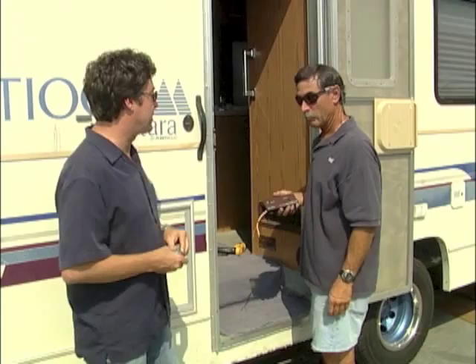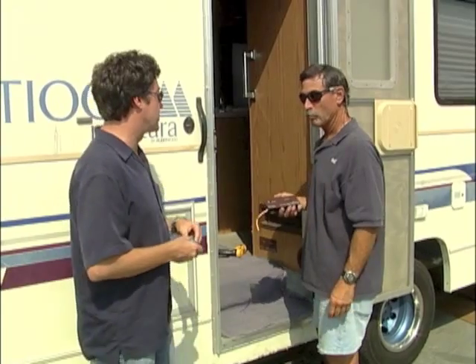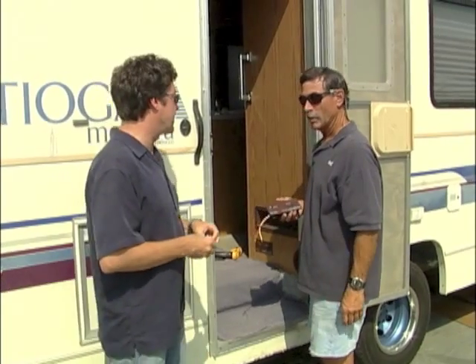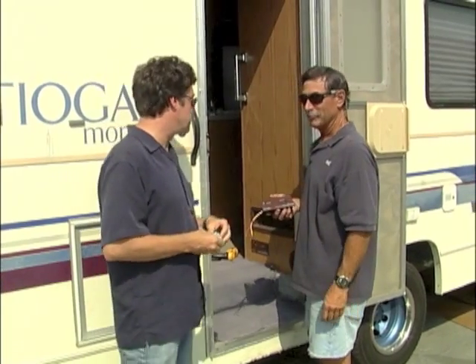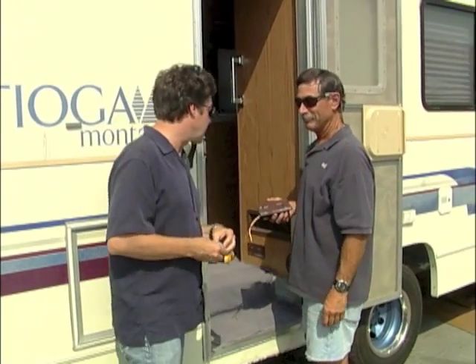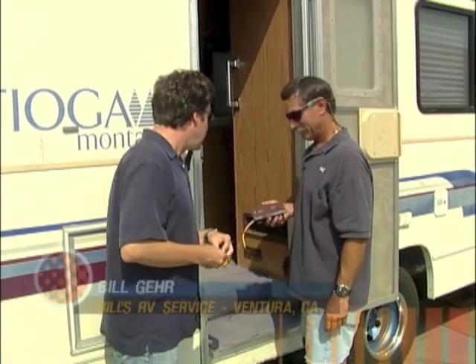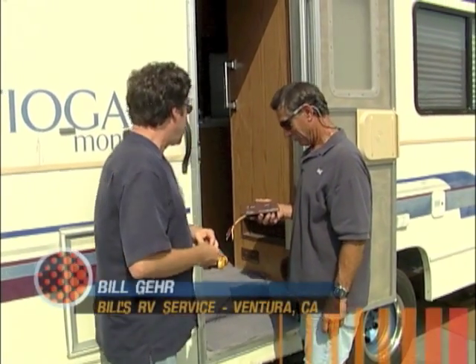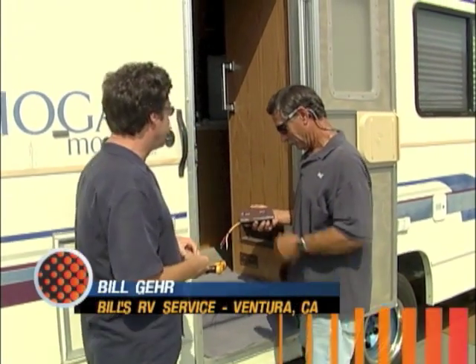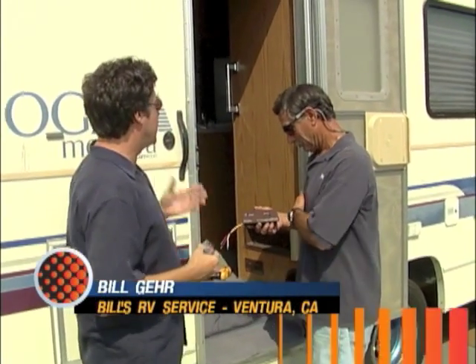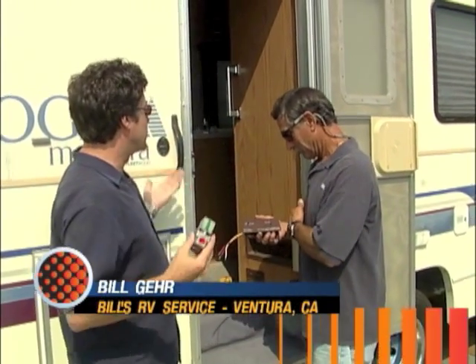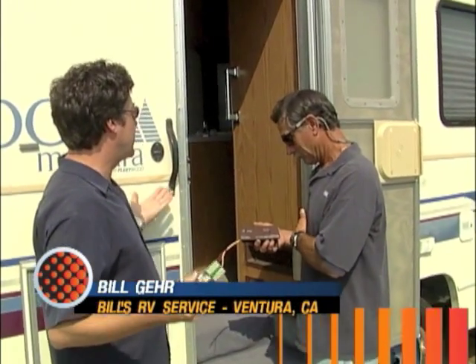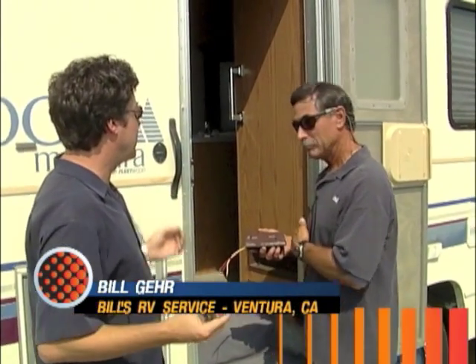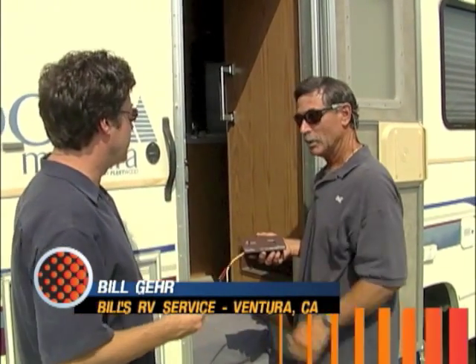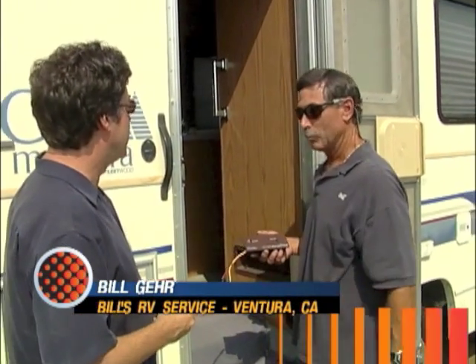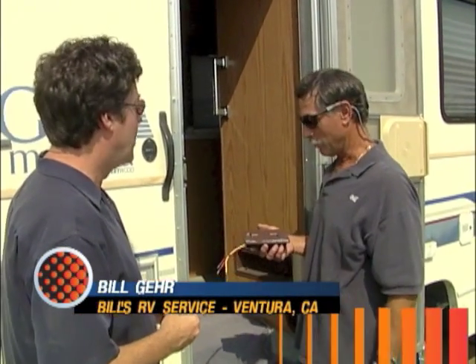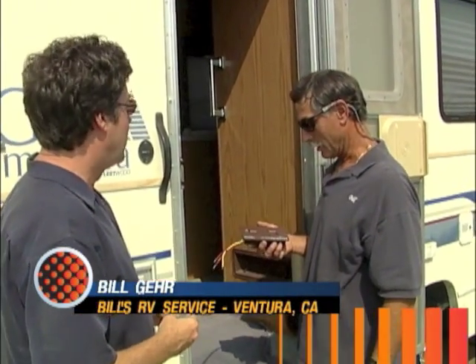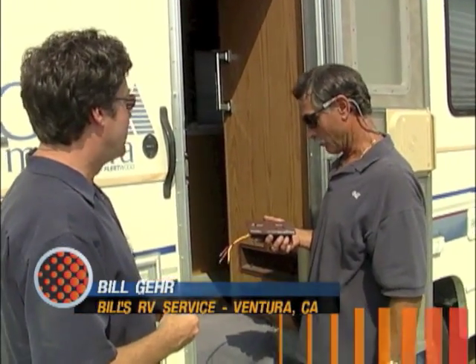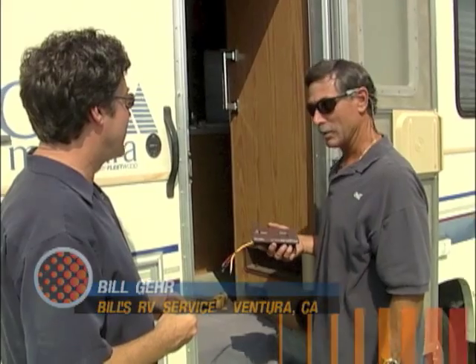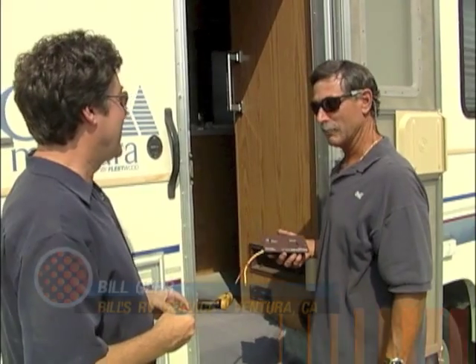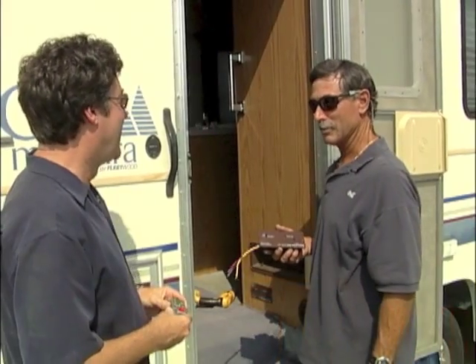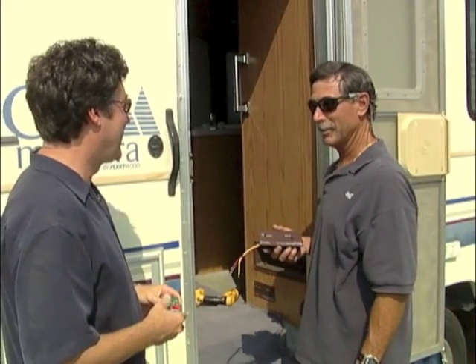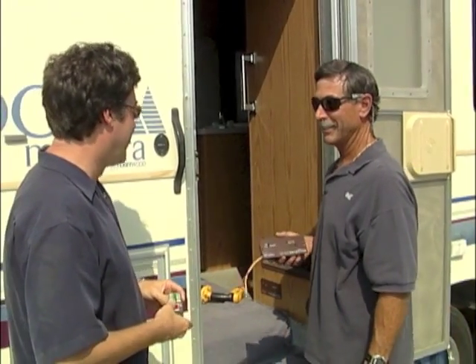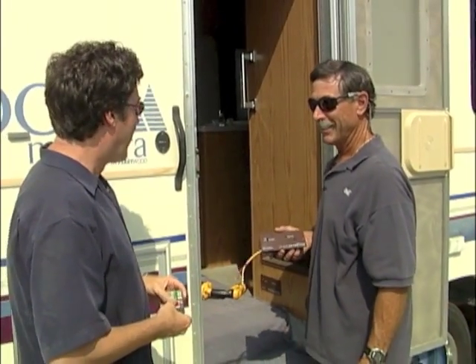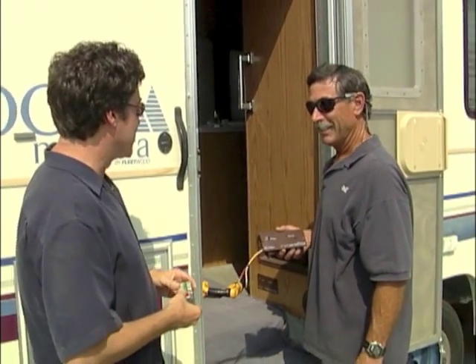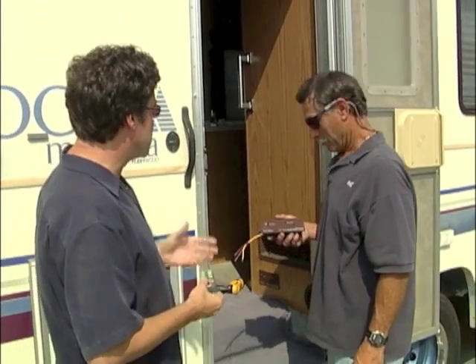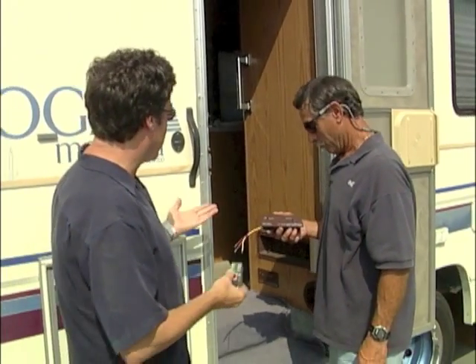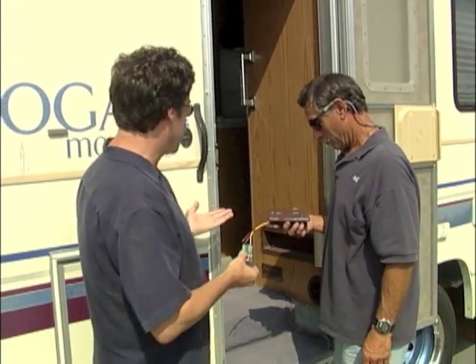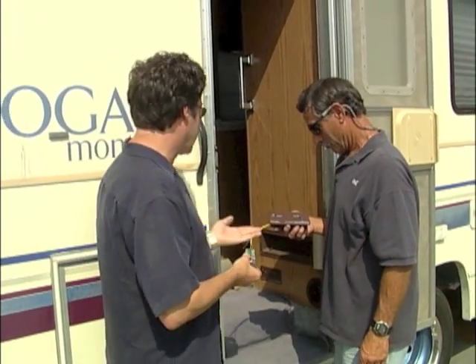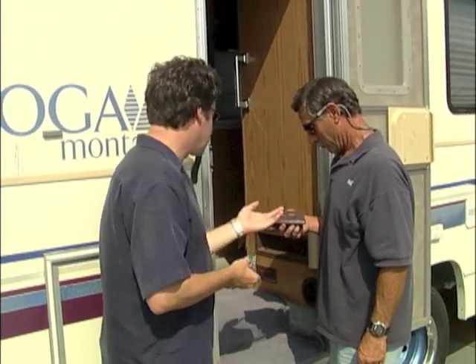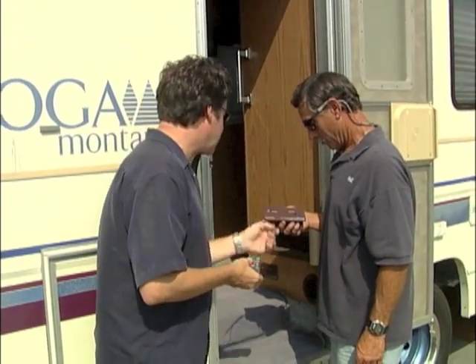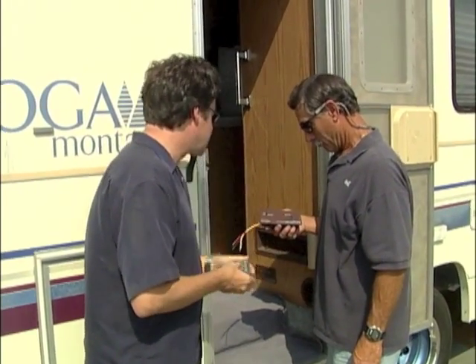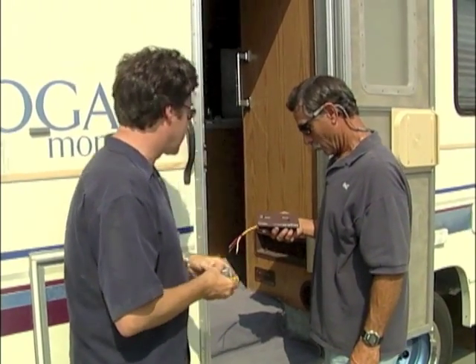Helping us once again is Bill Gare. We got a little sweaty day here — it doesn't get any worse than this in Ventura. So let's explain what we're doing here with the gas detector.